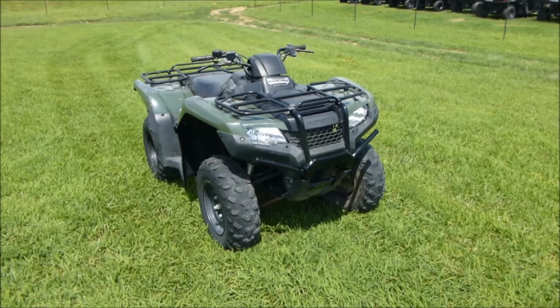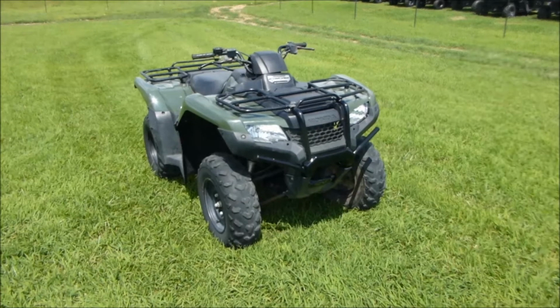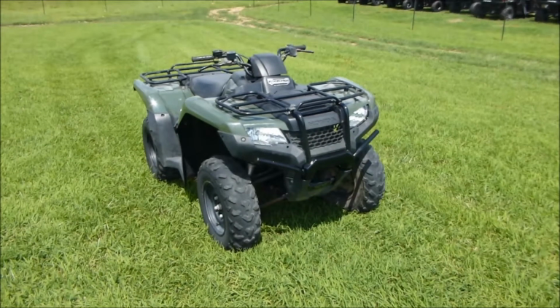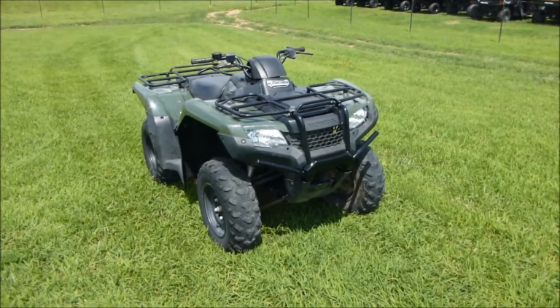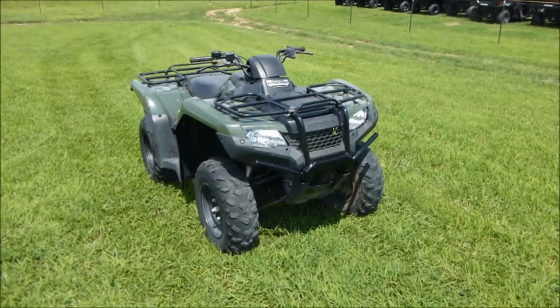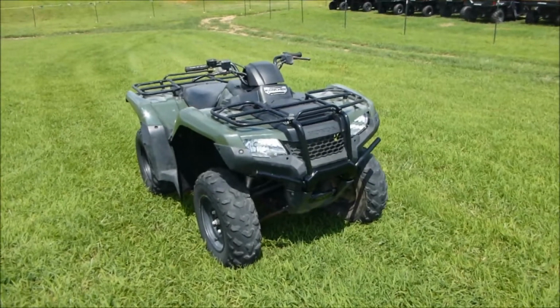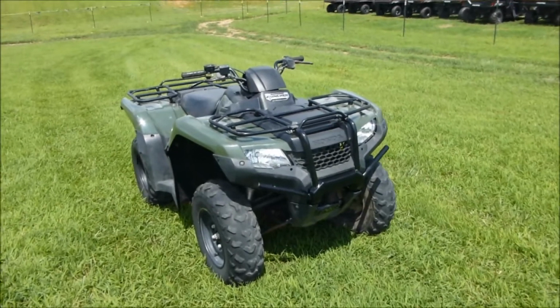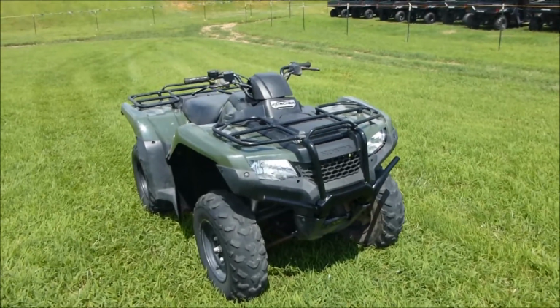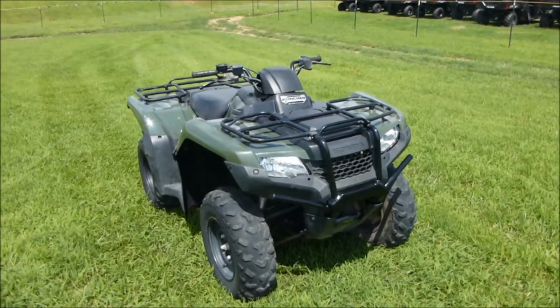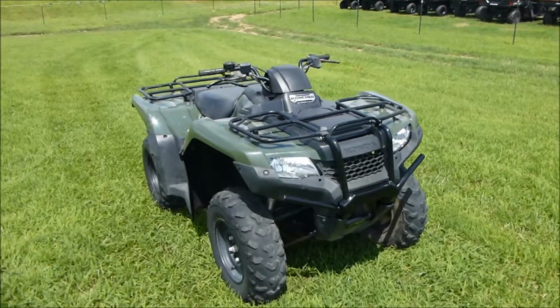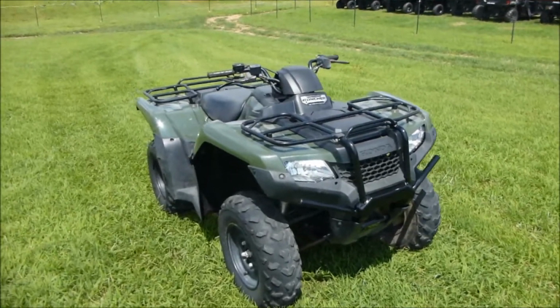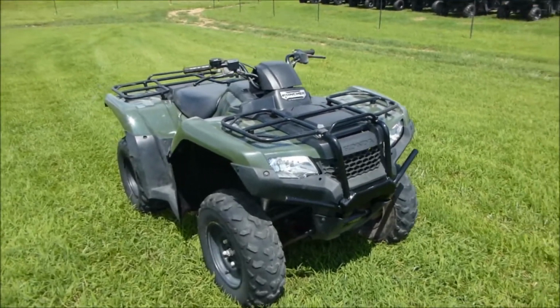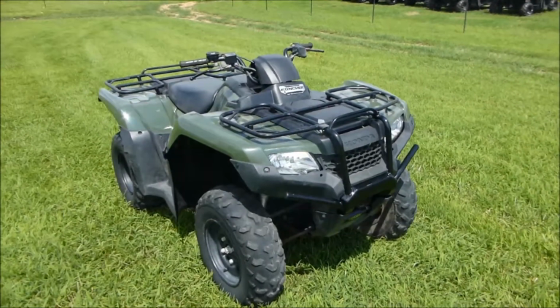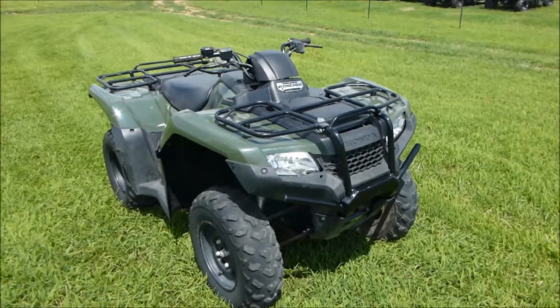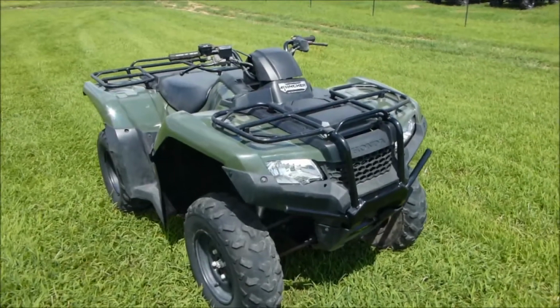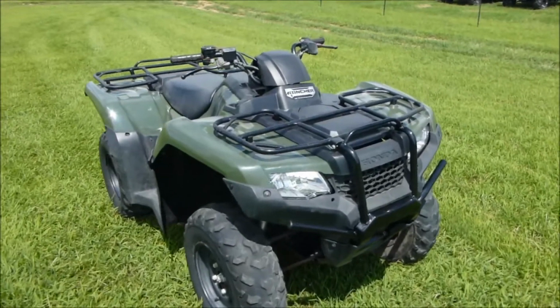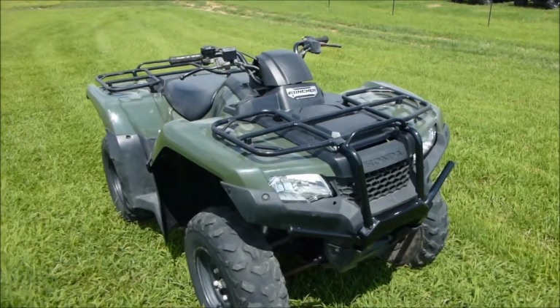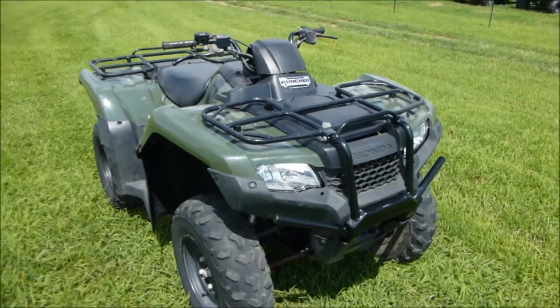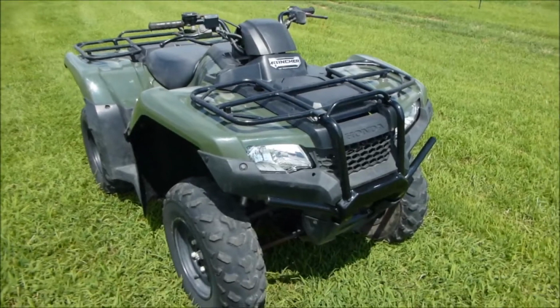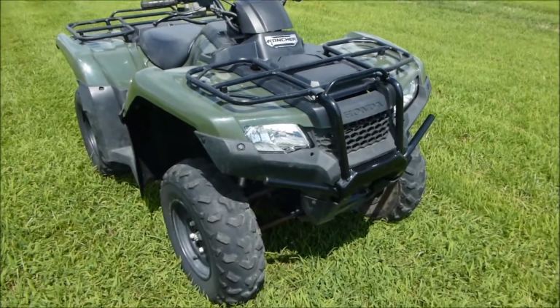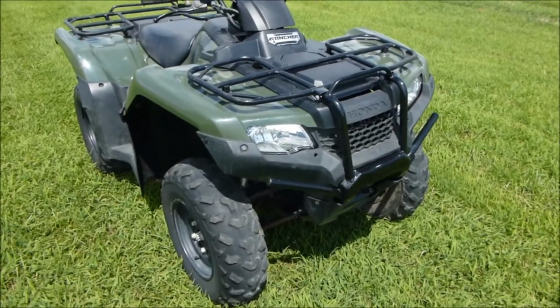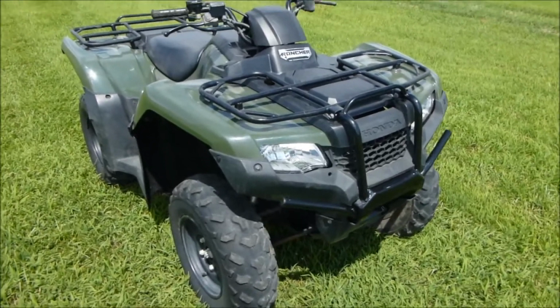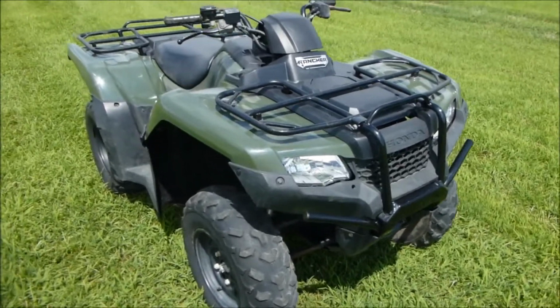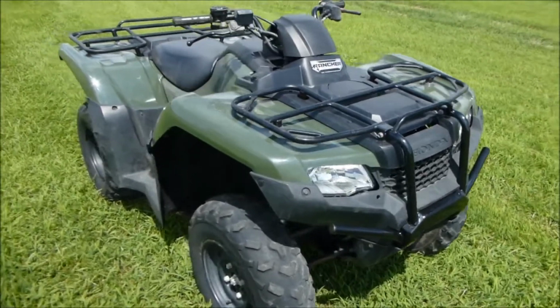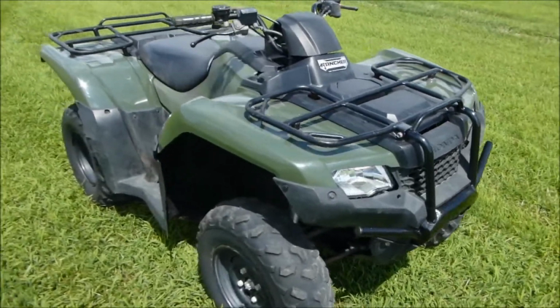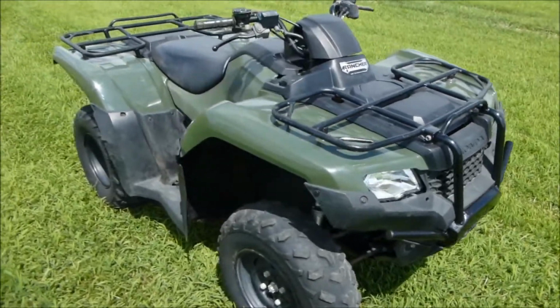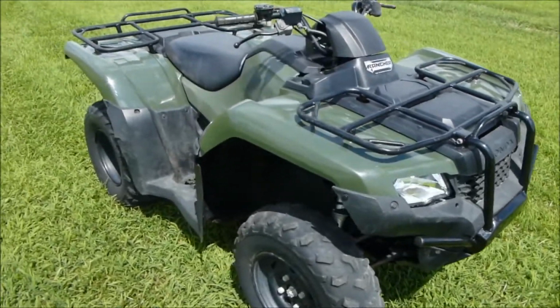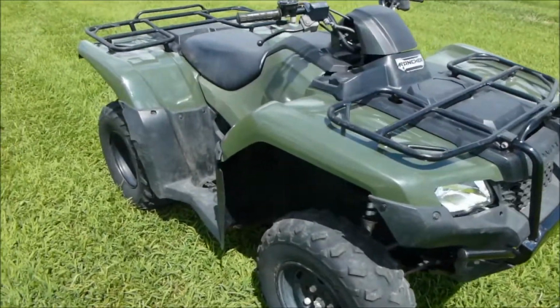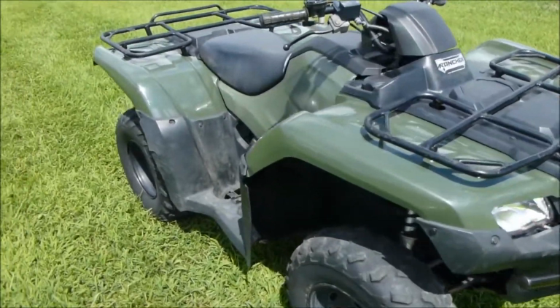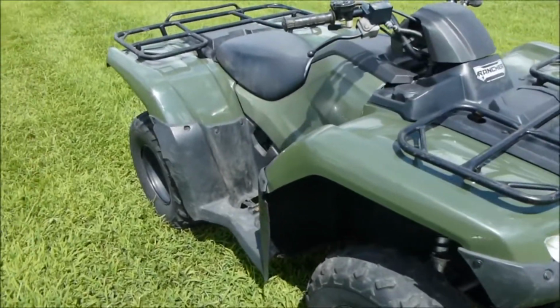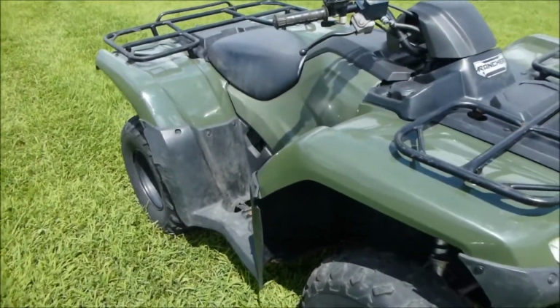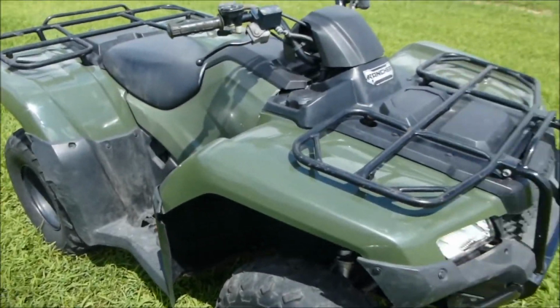Welcome back to Mega Motorsports folks. I've got a 2014 Rancher. It's a standard shift.